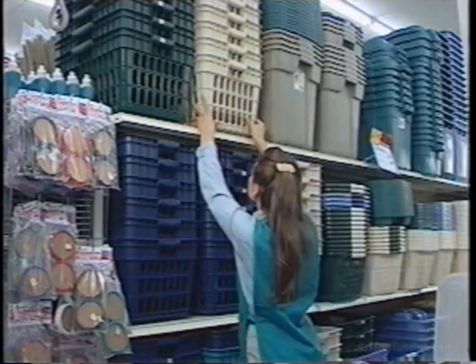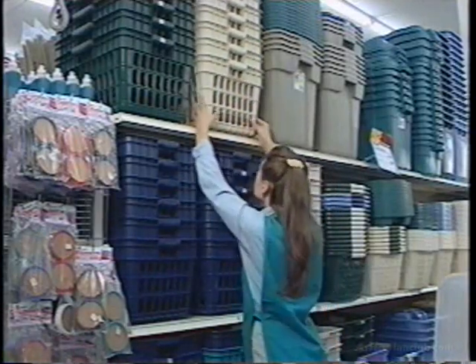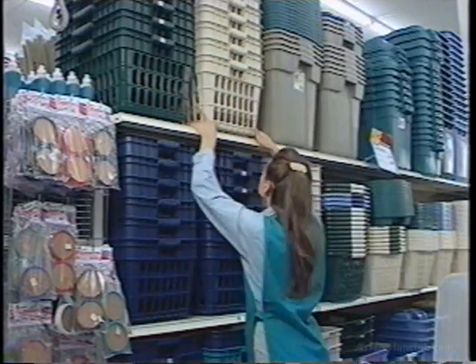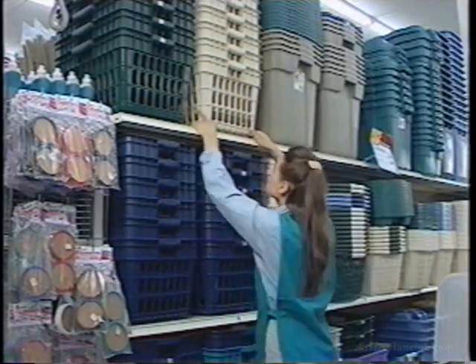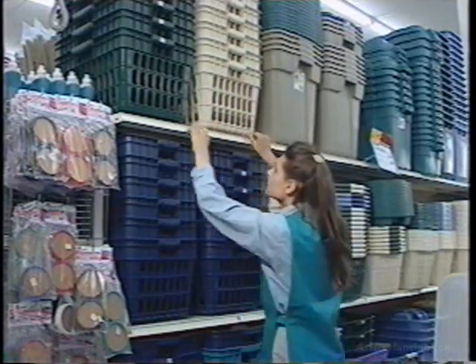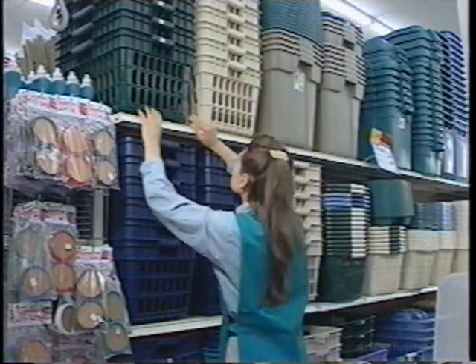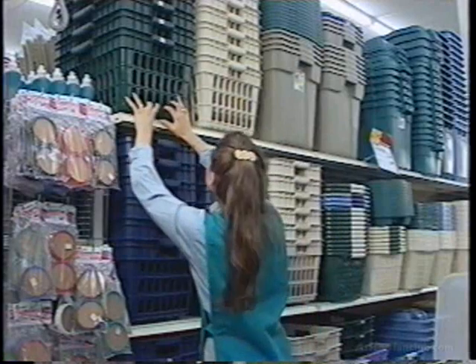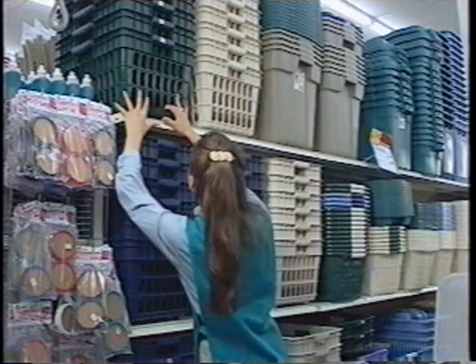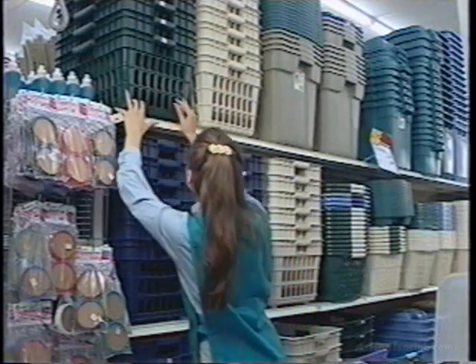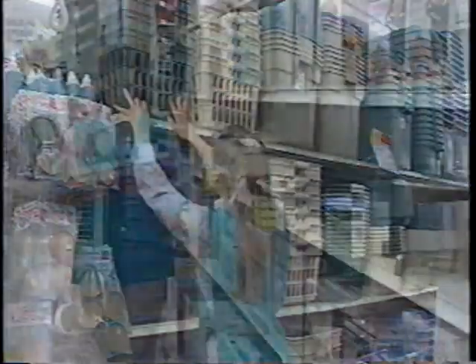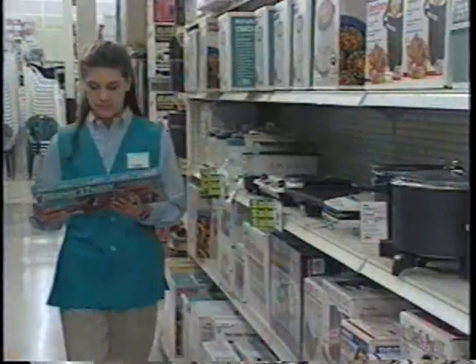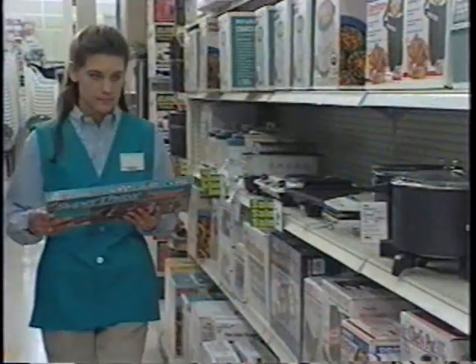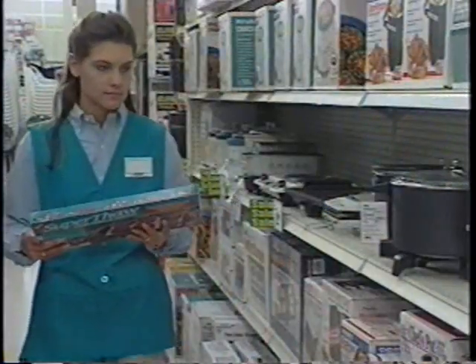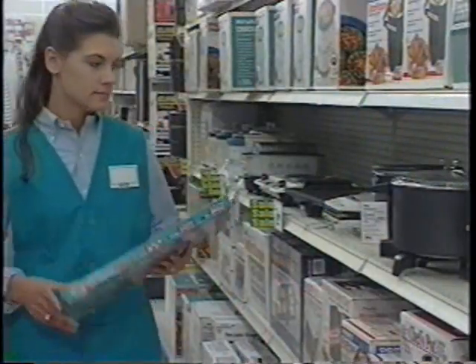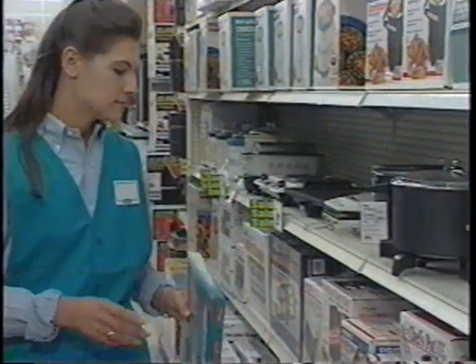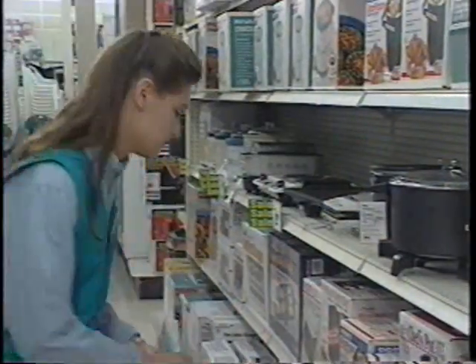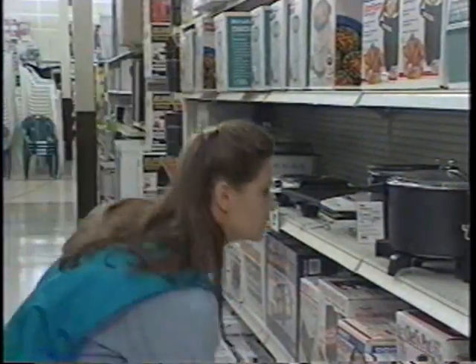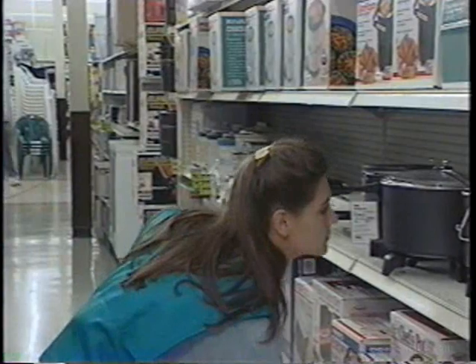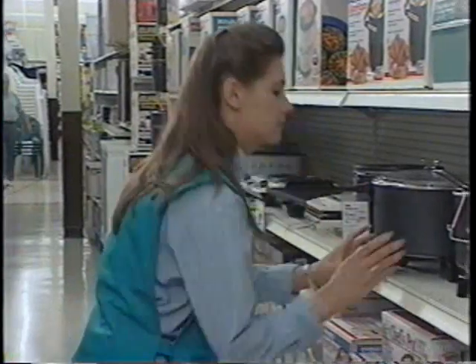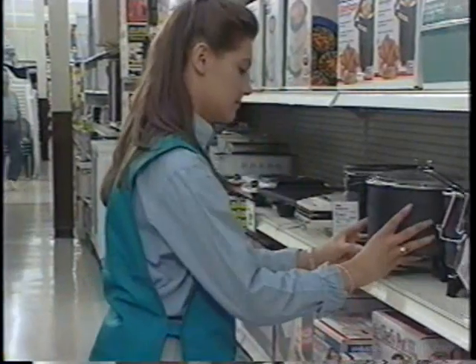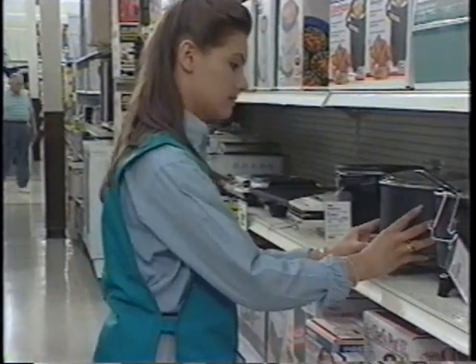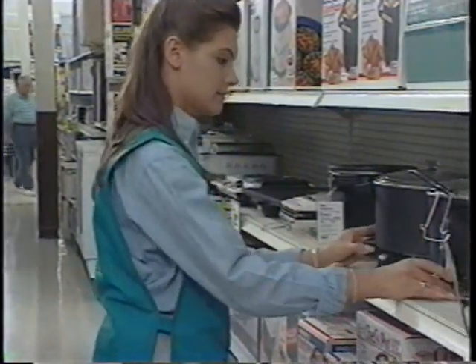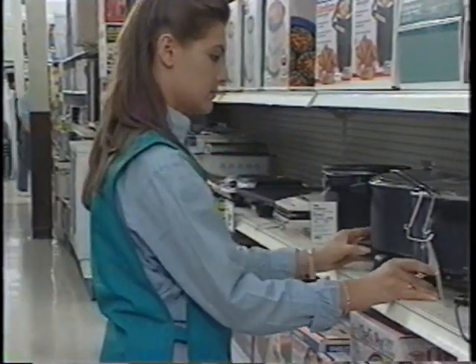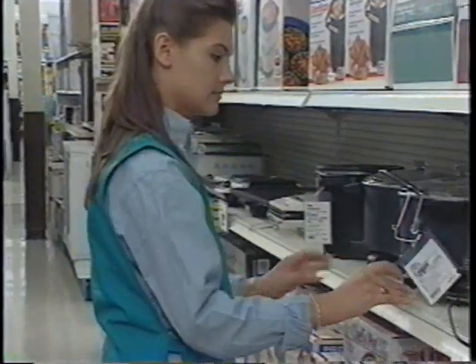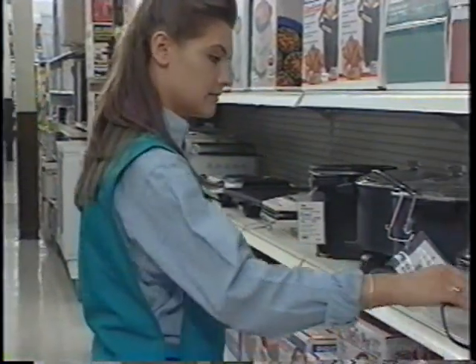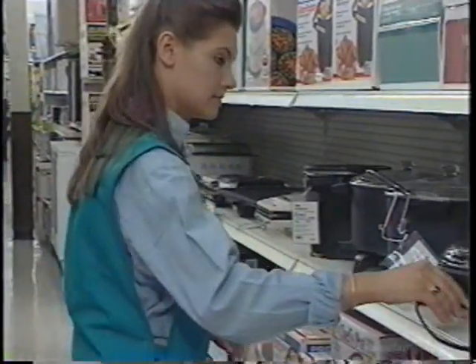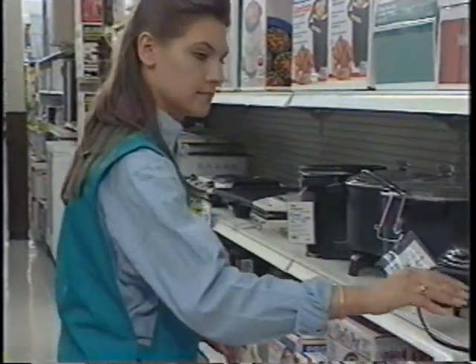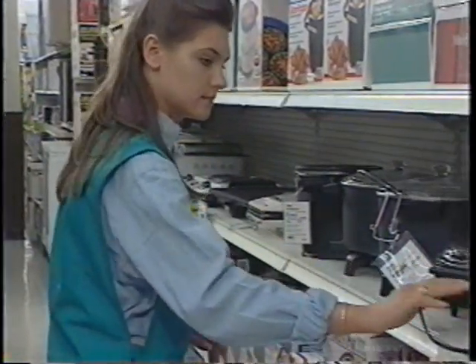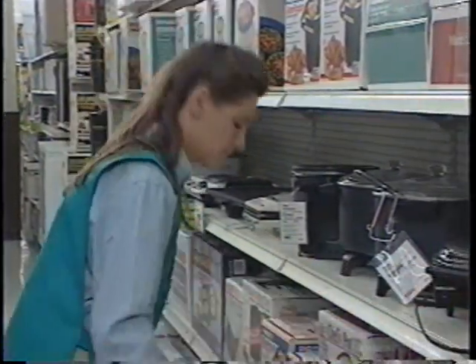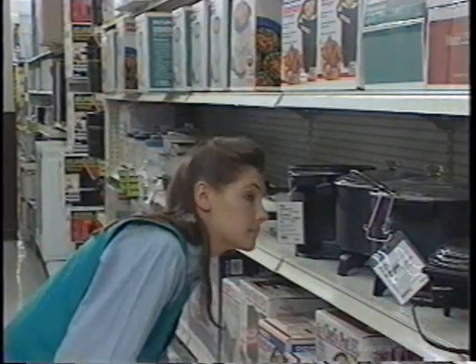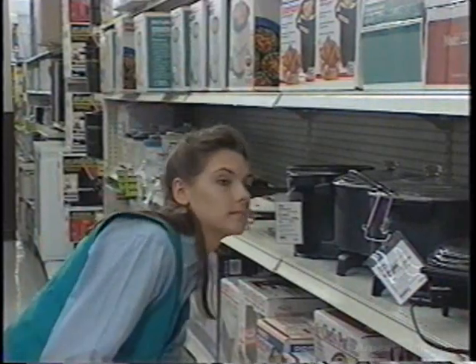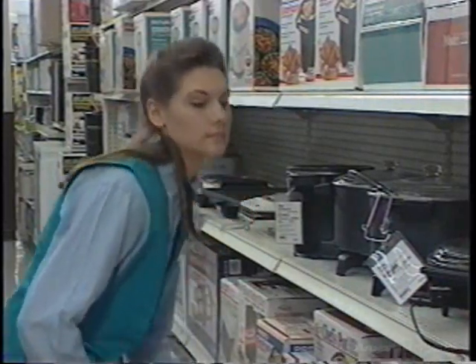Use good housekeeping to keep merchandise securely on a shelf. Objects placed too close to the edge or on top of other items can get knocked to the floor. And take your time — be aware of what's around you to avoid accidents.